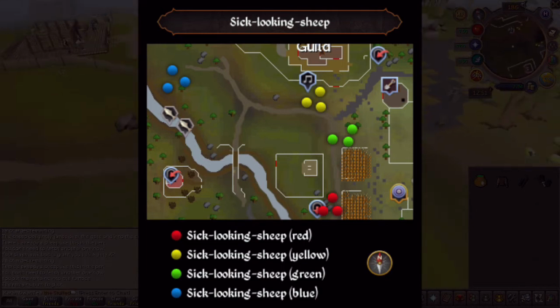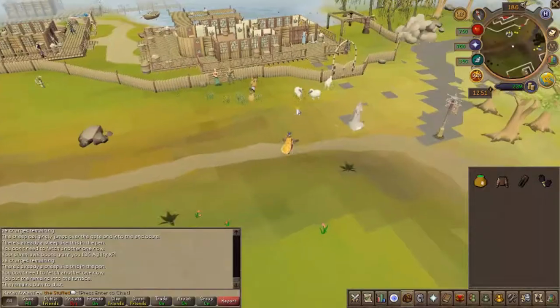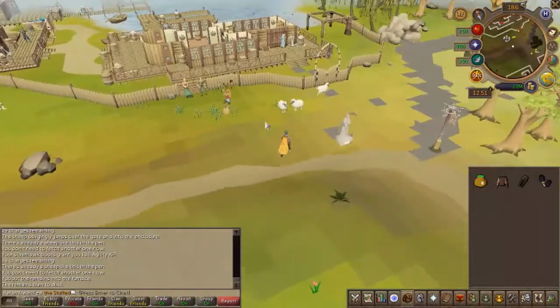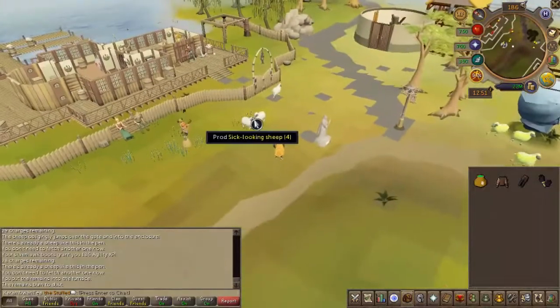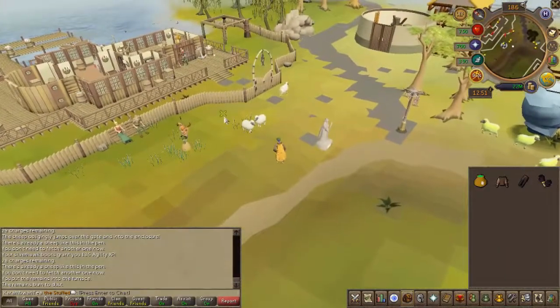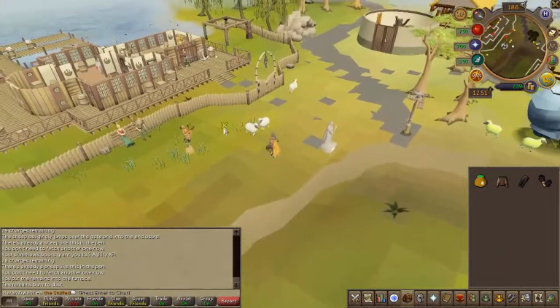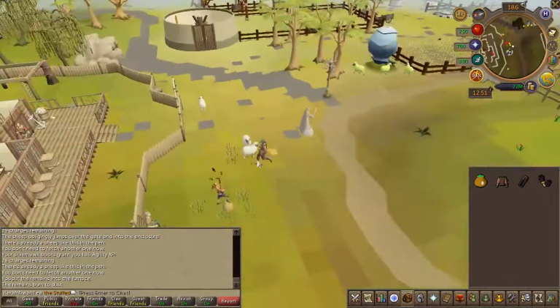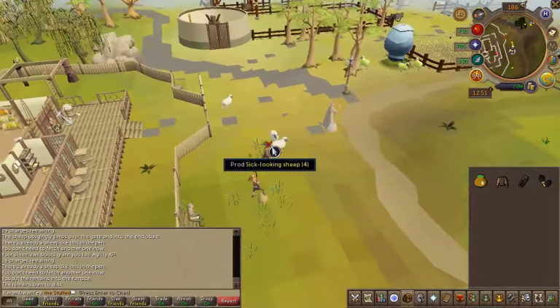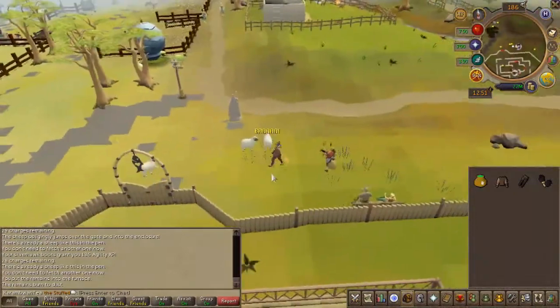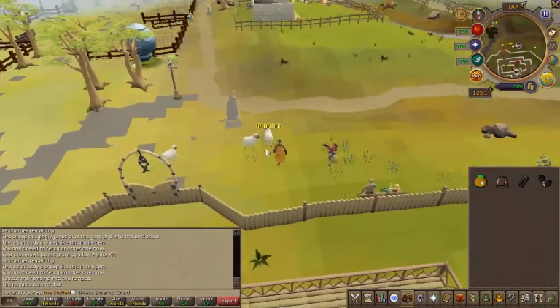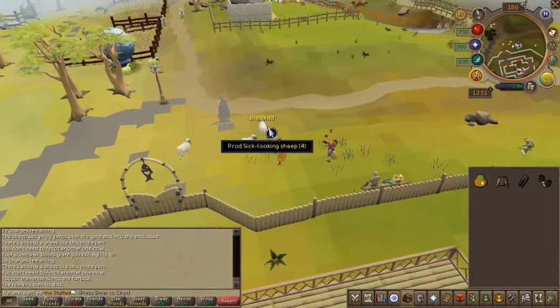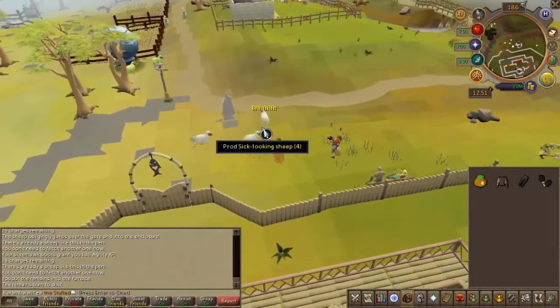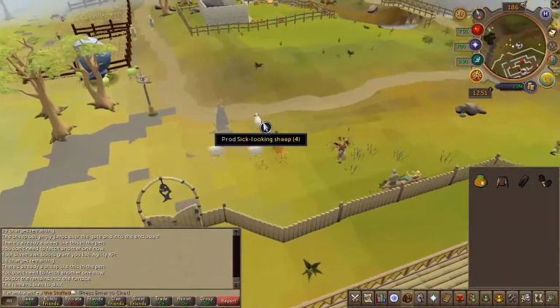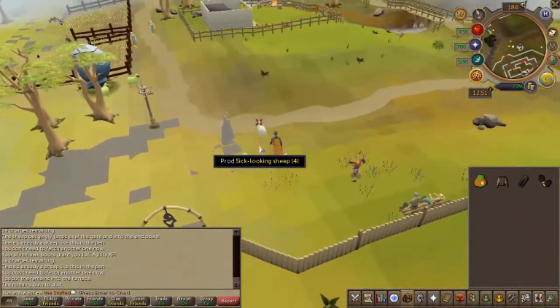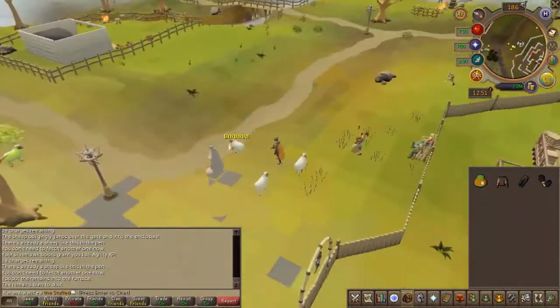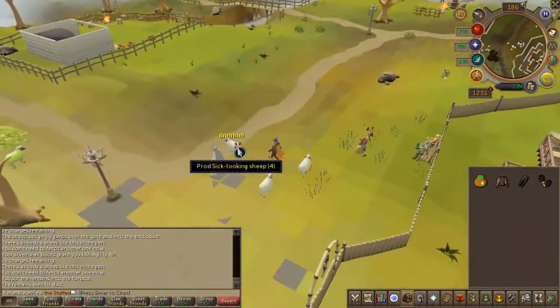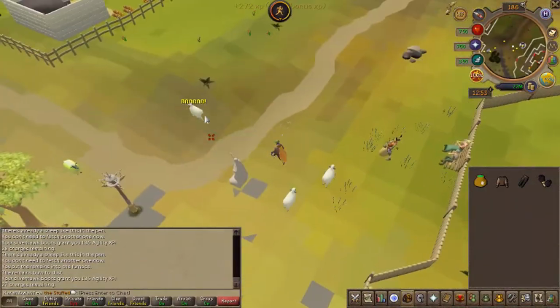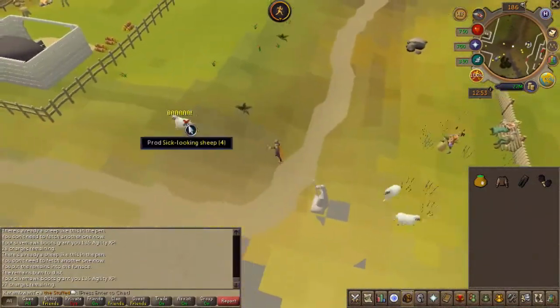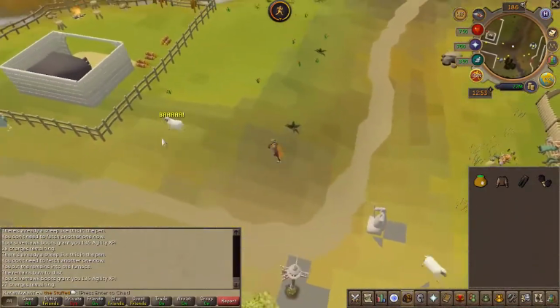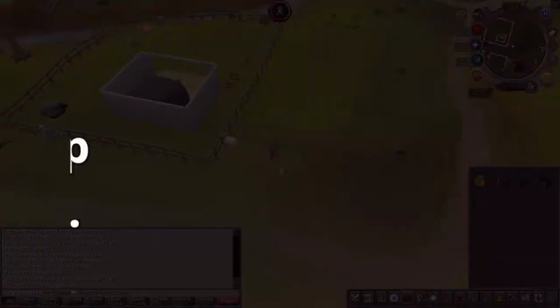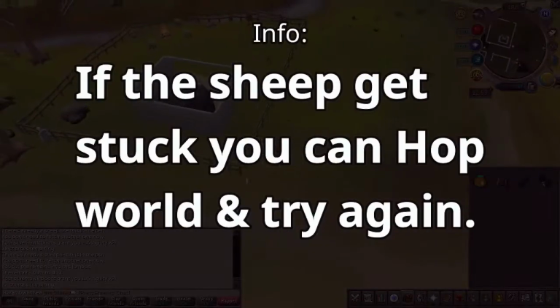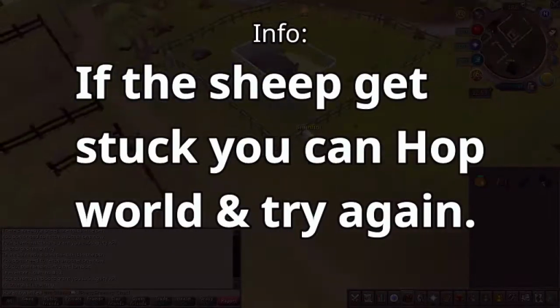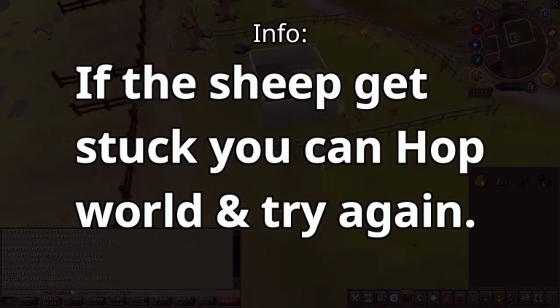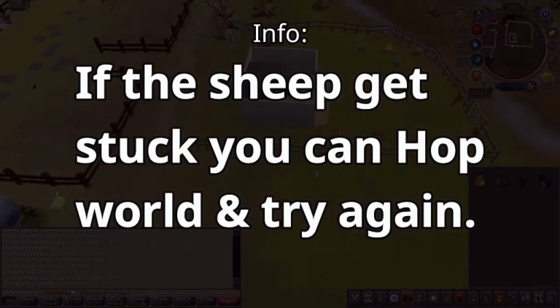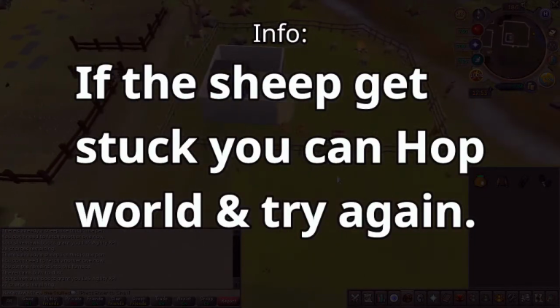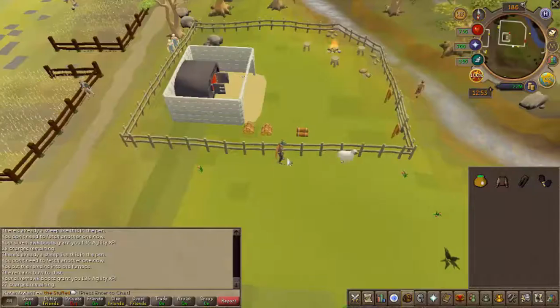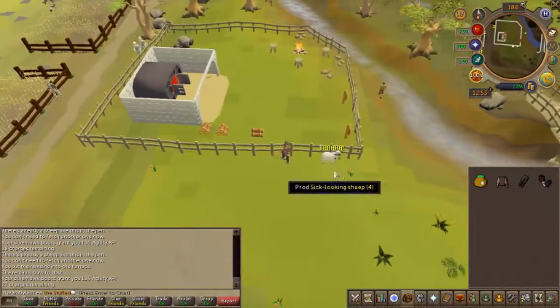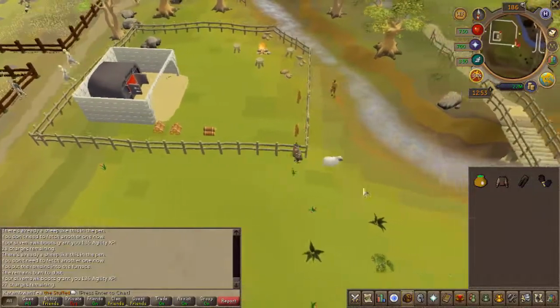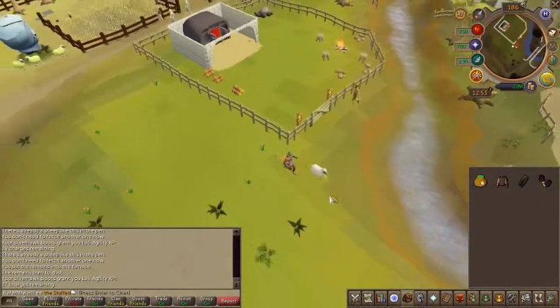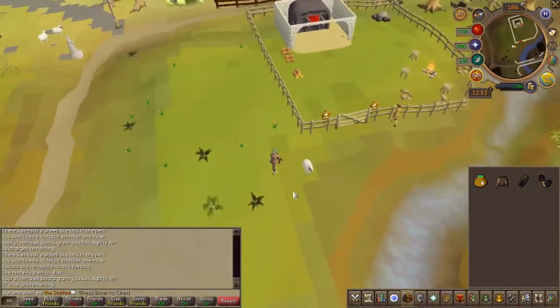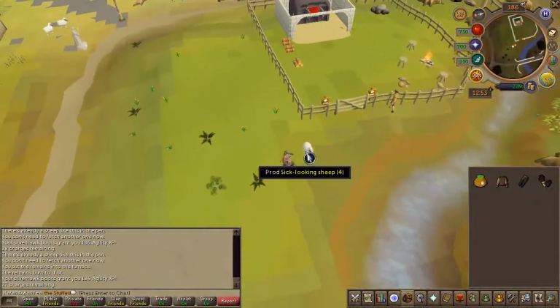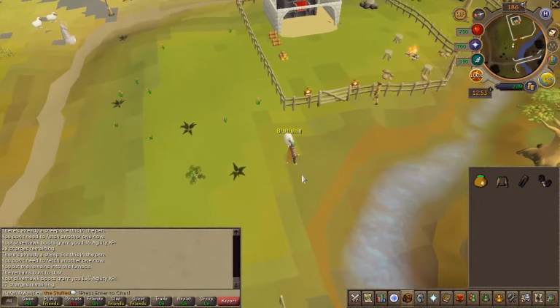Head to any set of sheep while wielding your prod and simply prod them away. Lead the sheep in front of the gate.